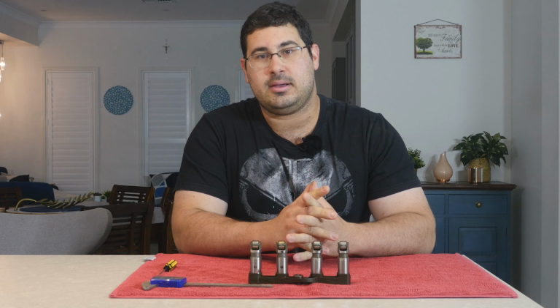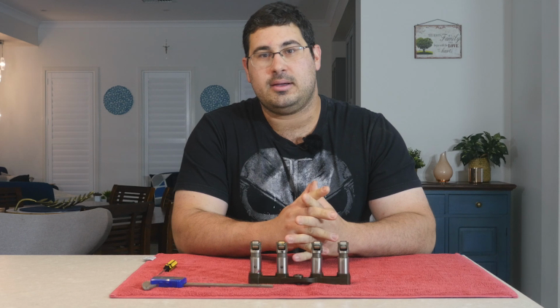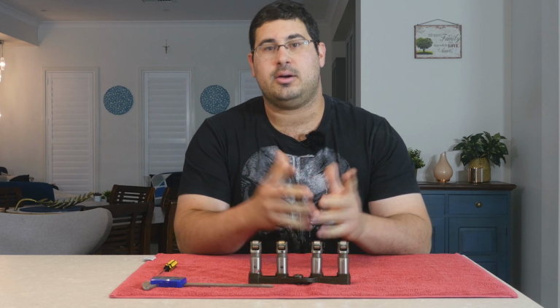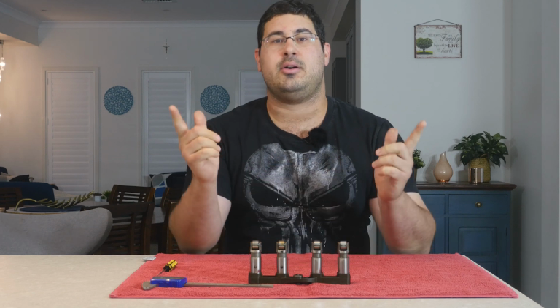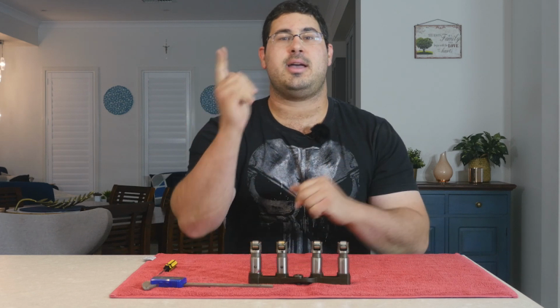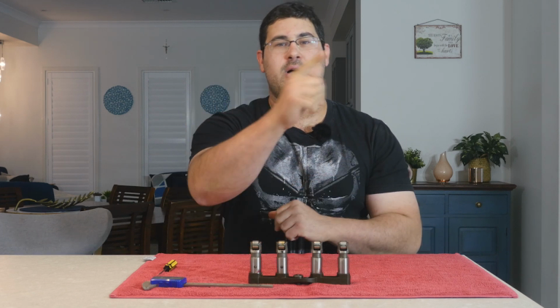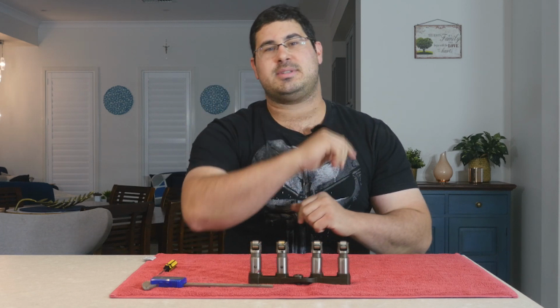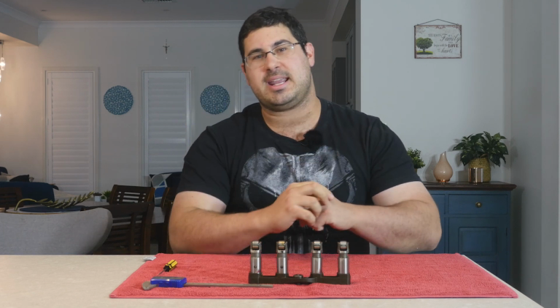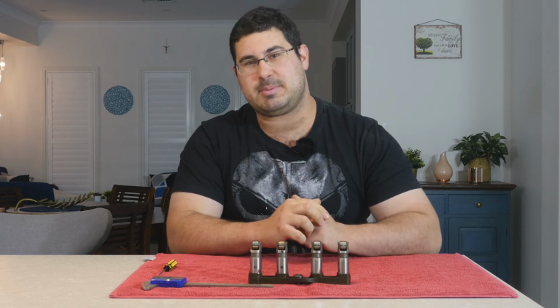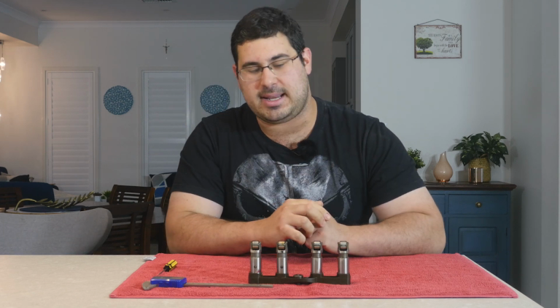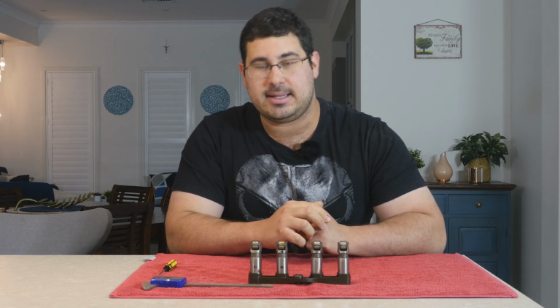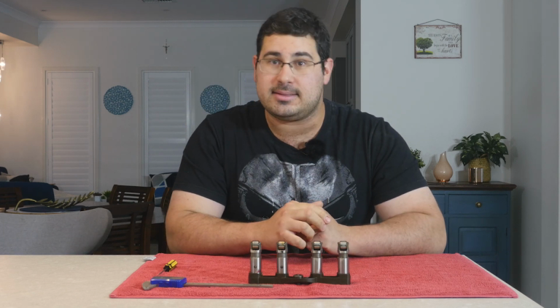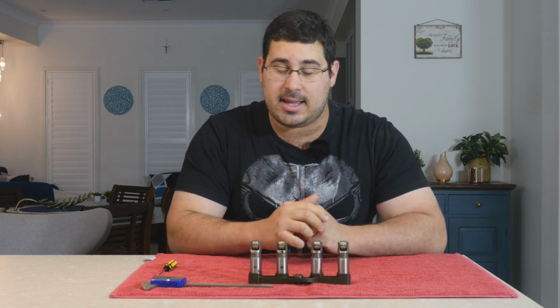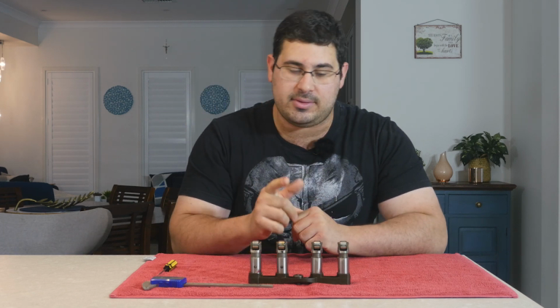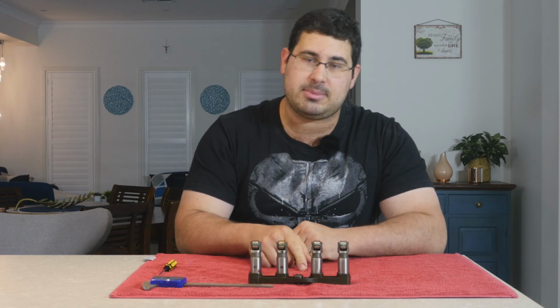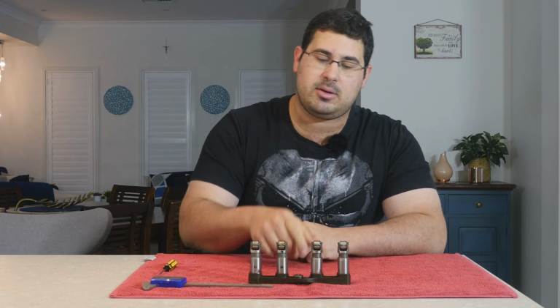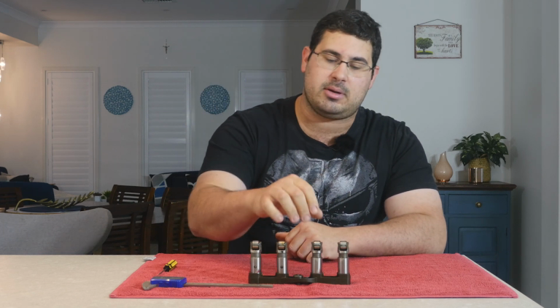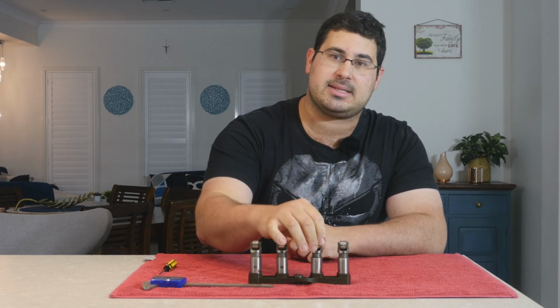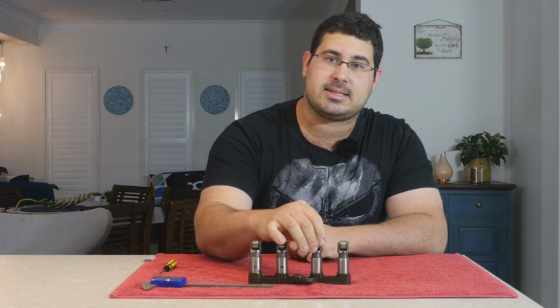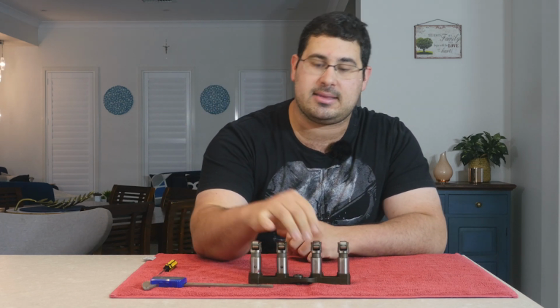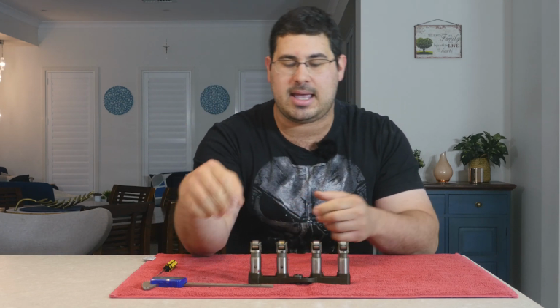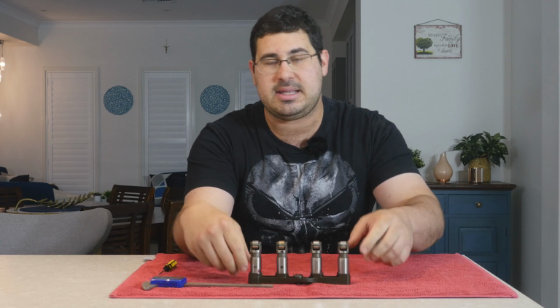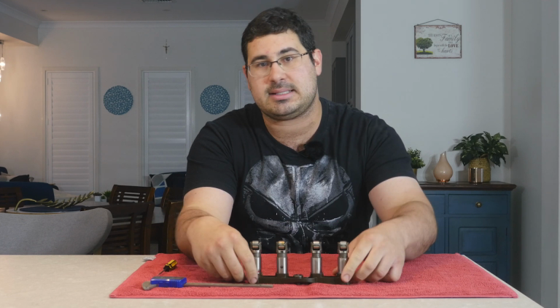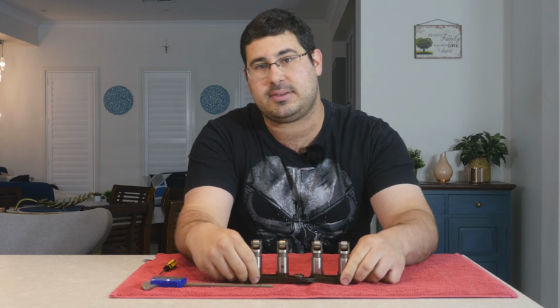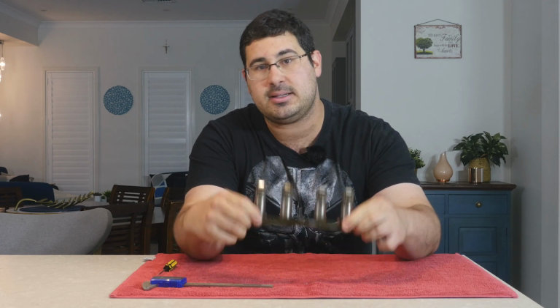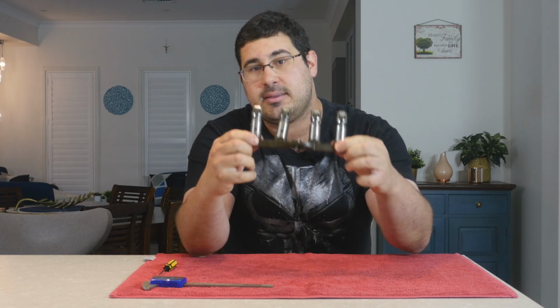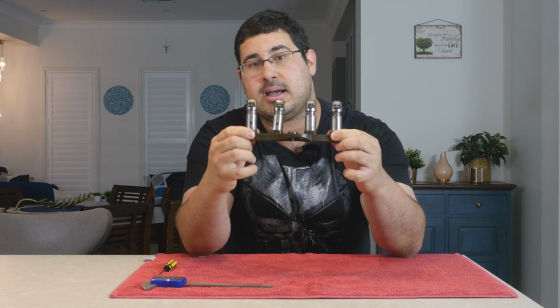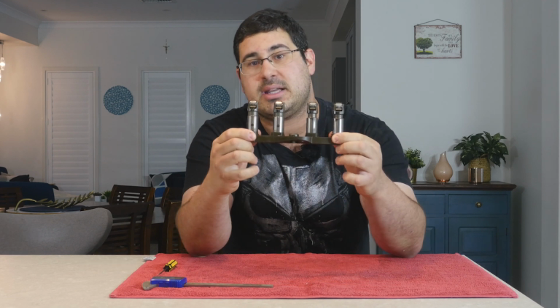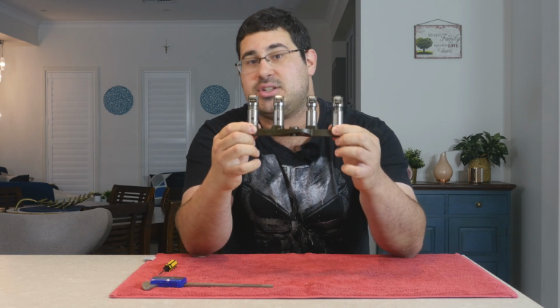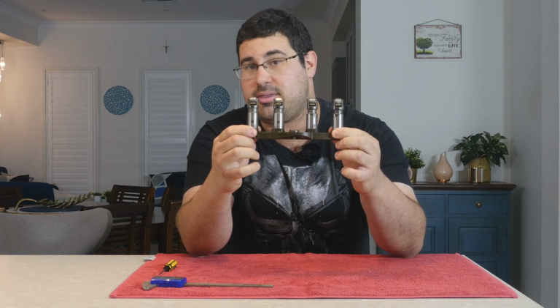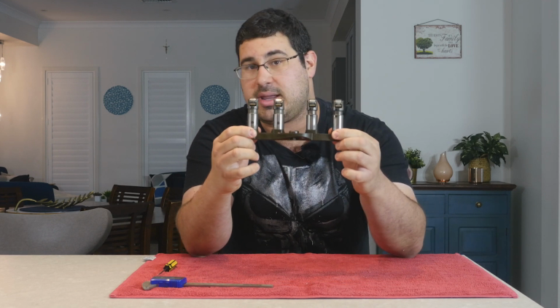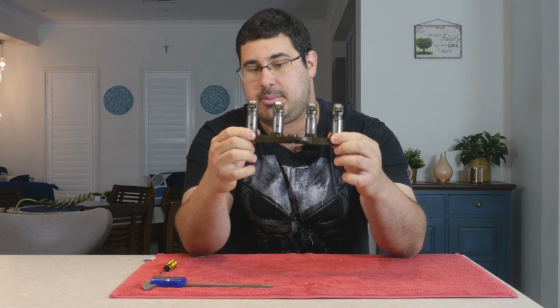Ahoy hoy and welcome to the Anarchist Mechanic. Today on this episode we're going to be discussing the MDS lifter that comes out of the Gen 3 Hemi.